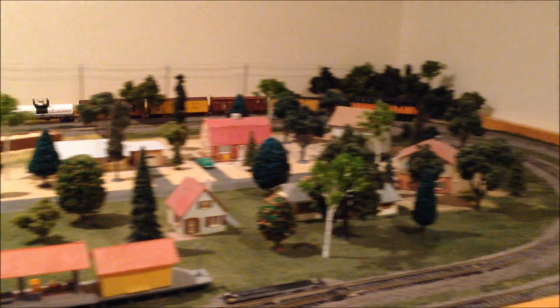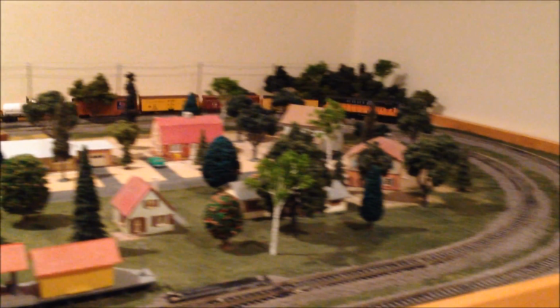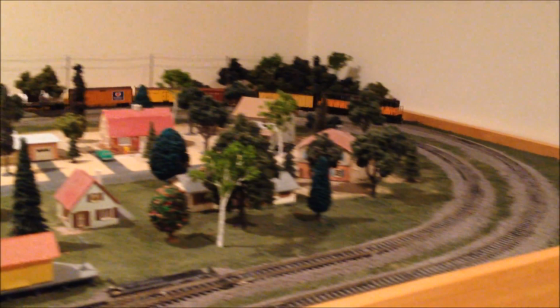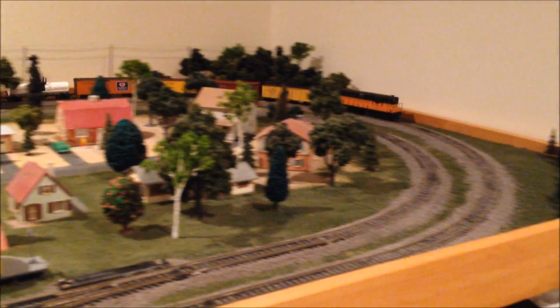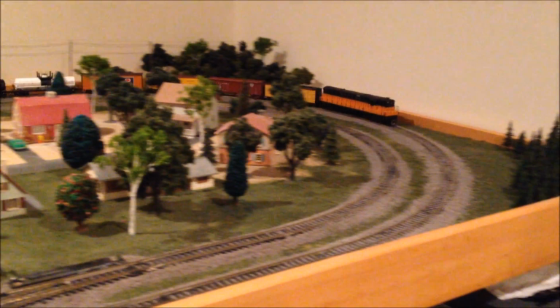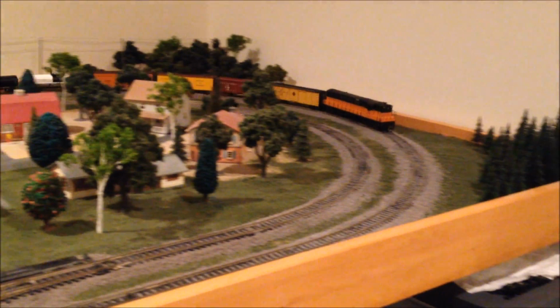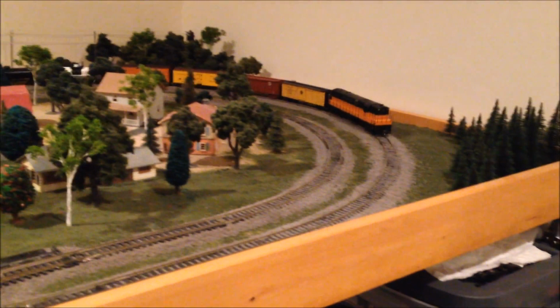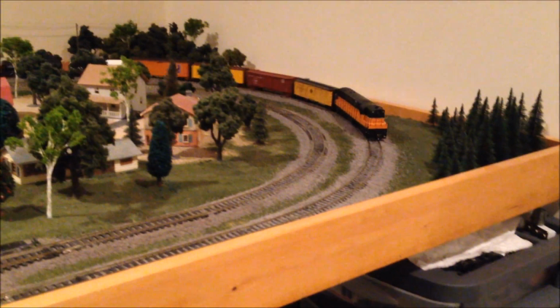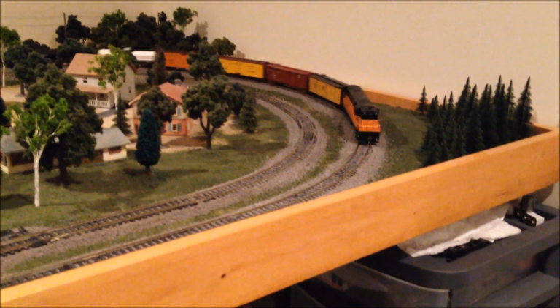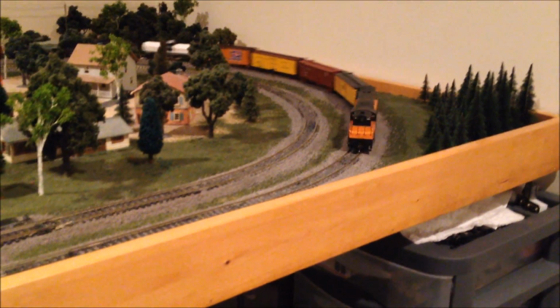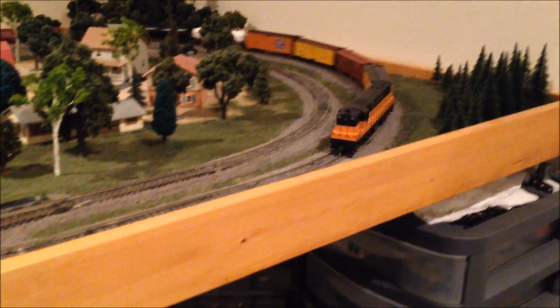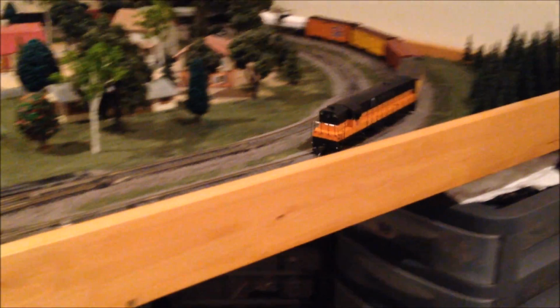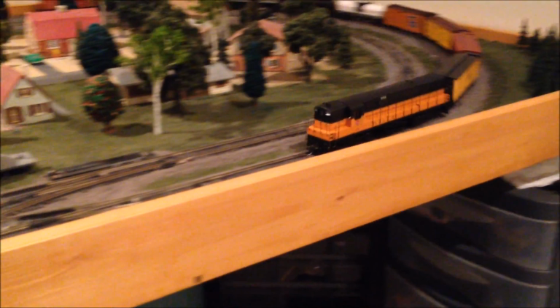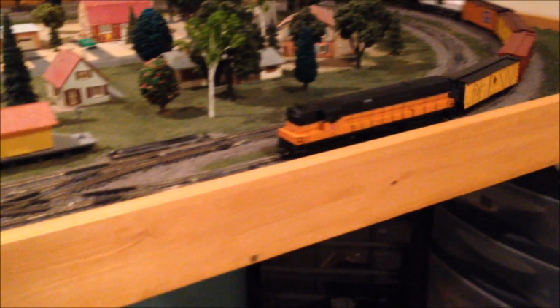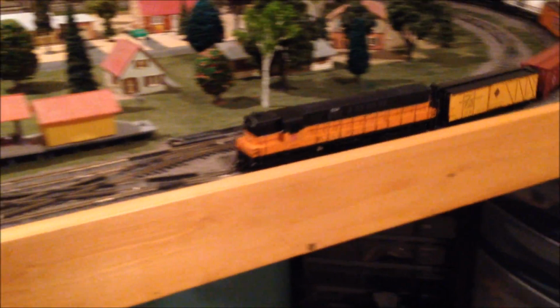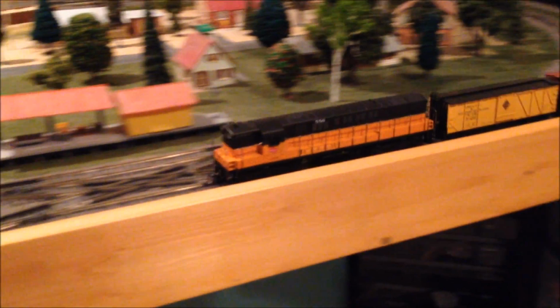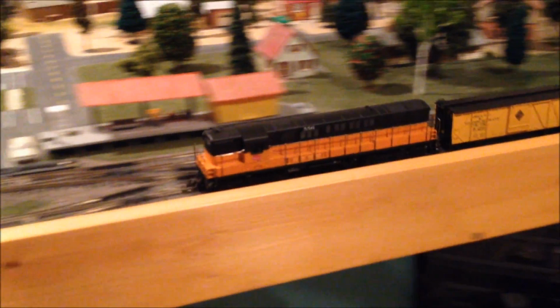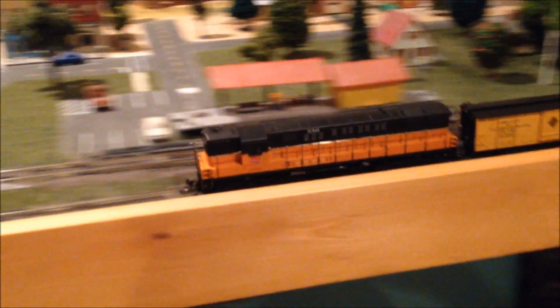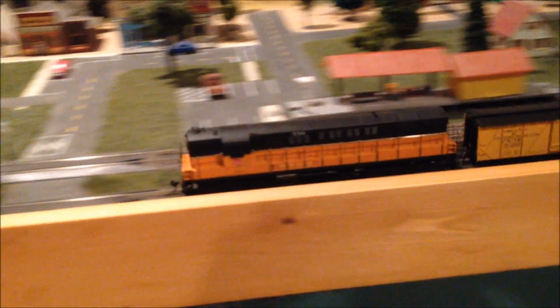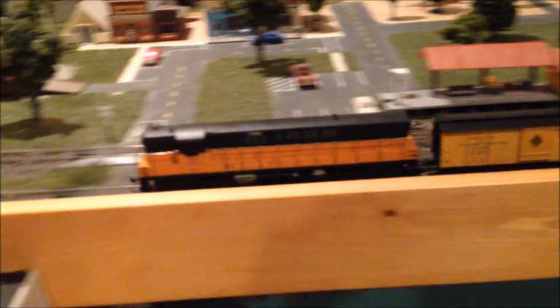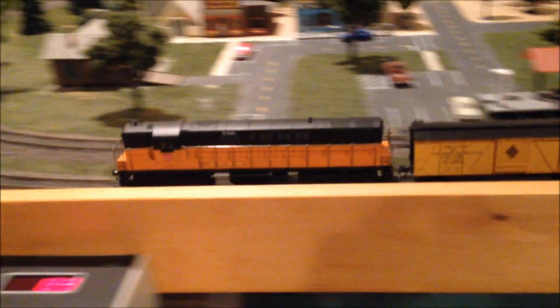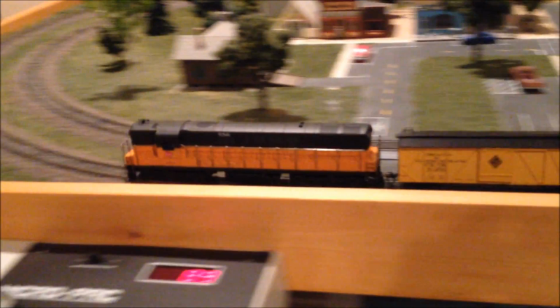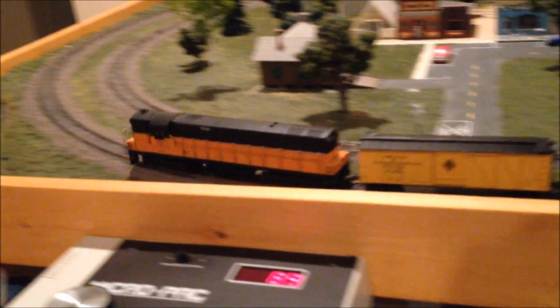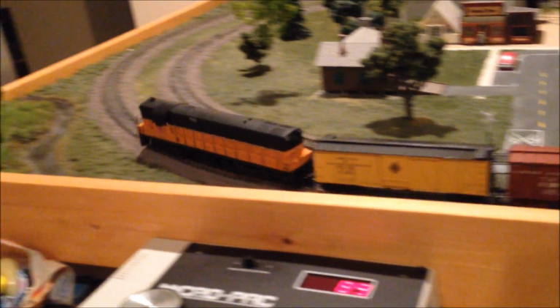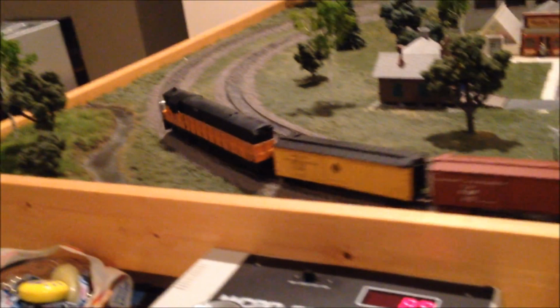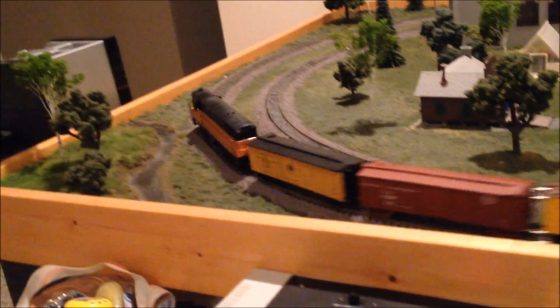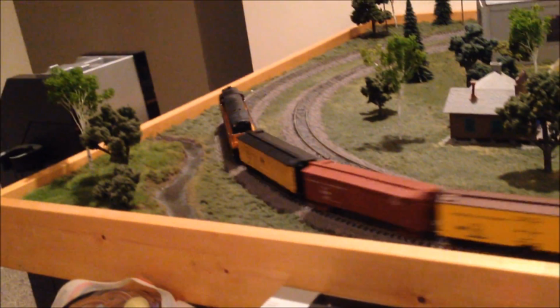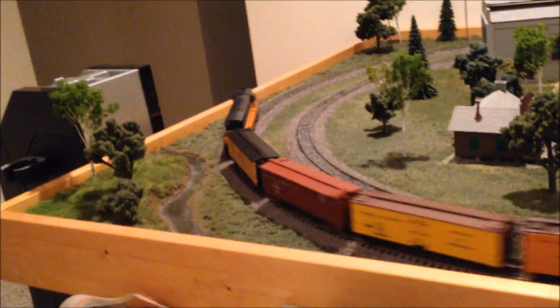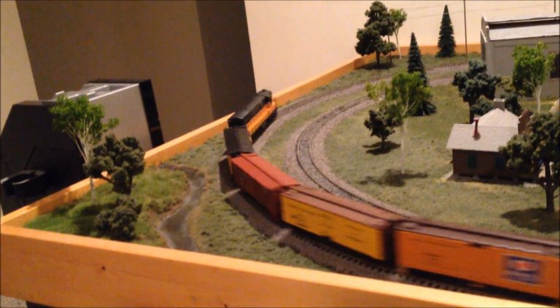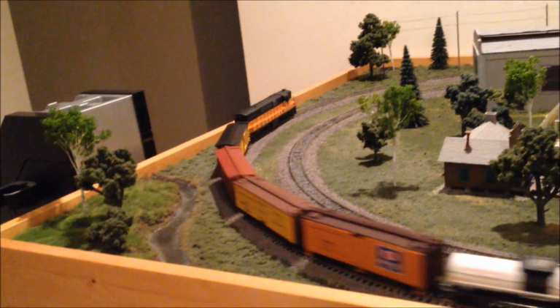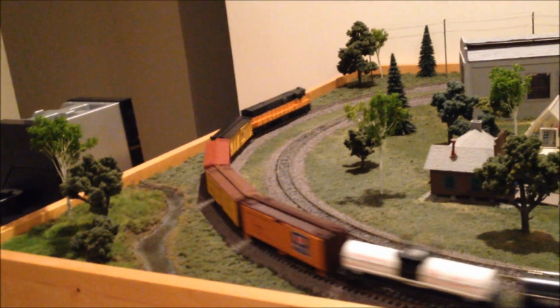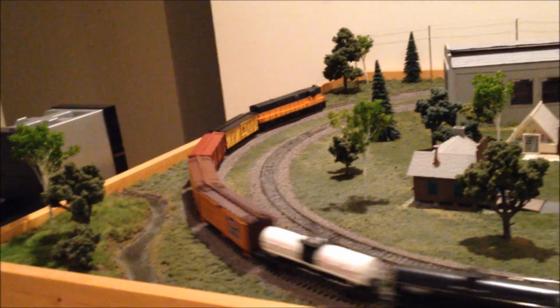This is having no trouble at all pulling a bunch of cars now. And one other benefit of having more turns in the motor is that the top speed is lower than before.